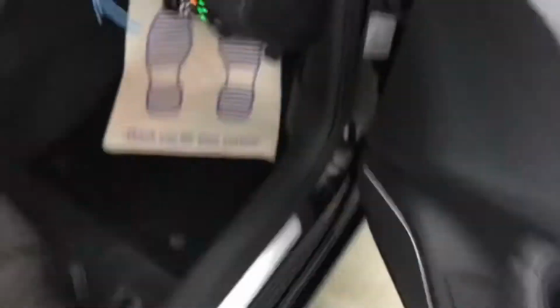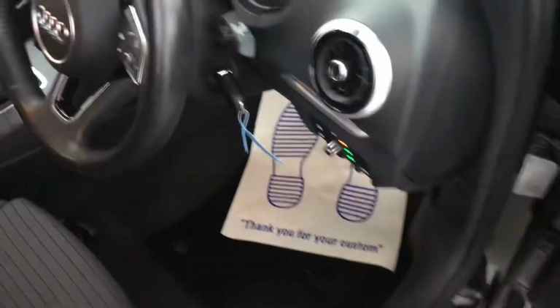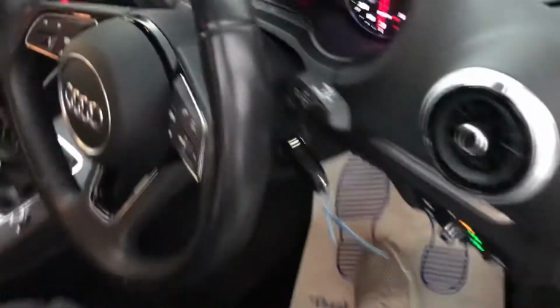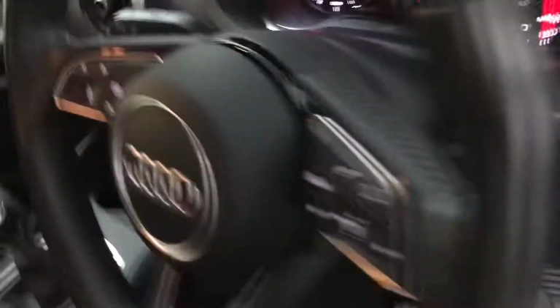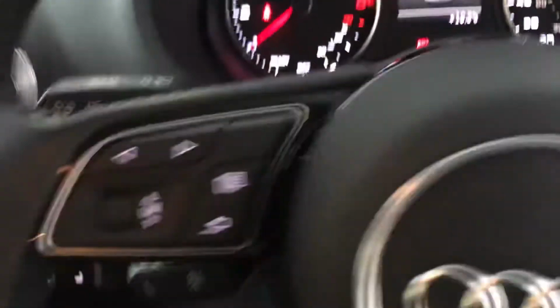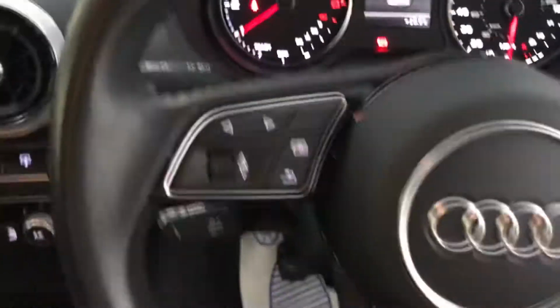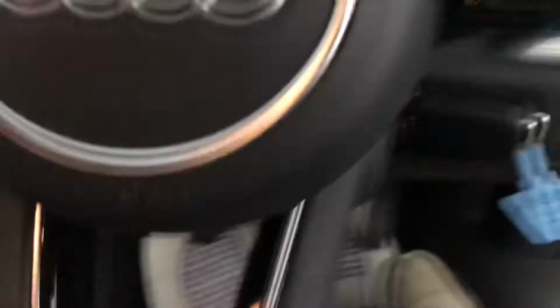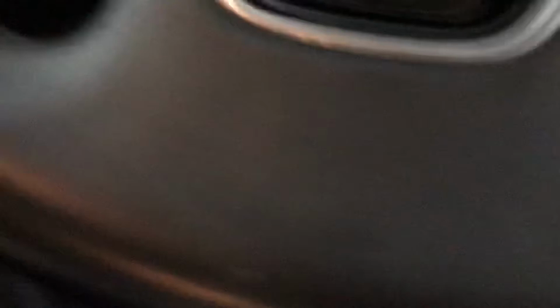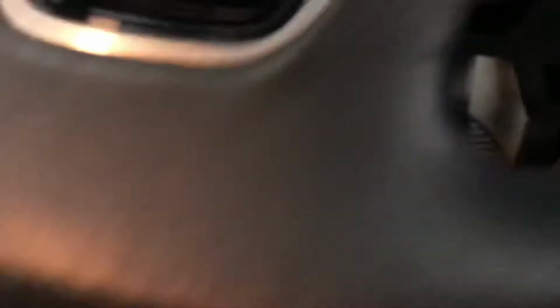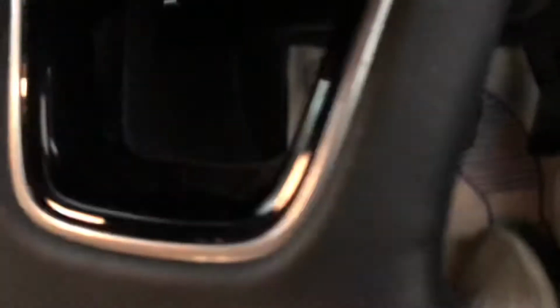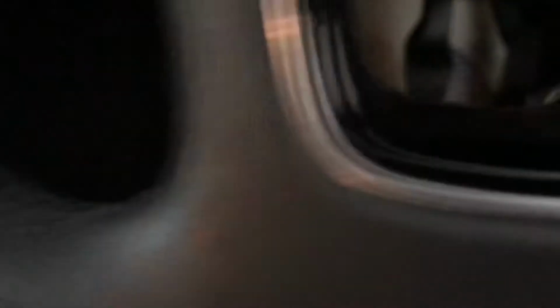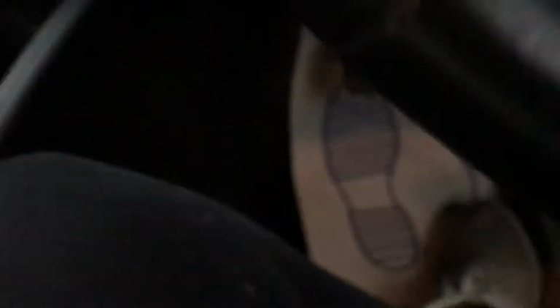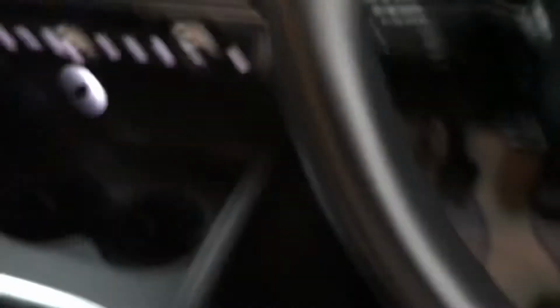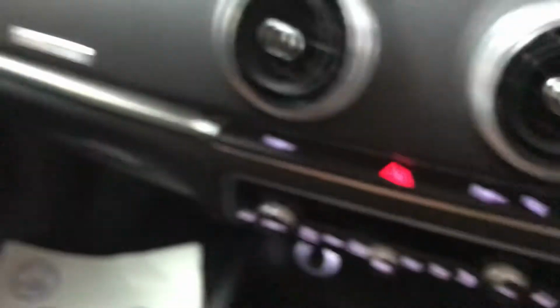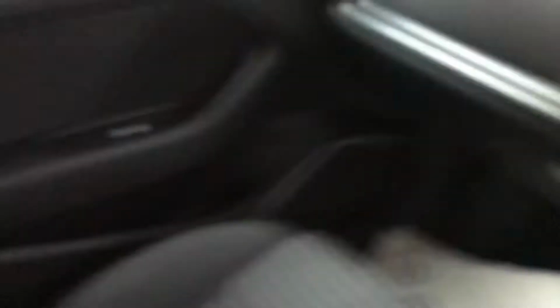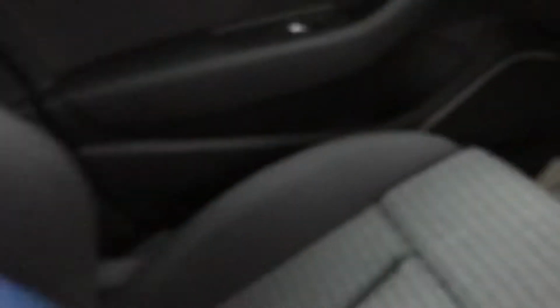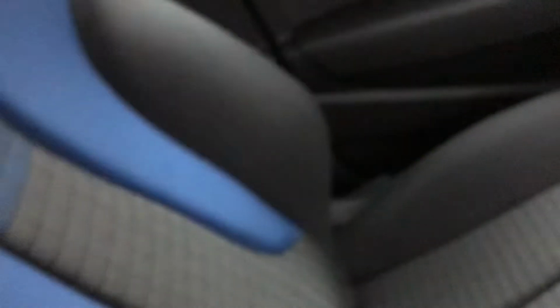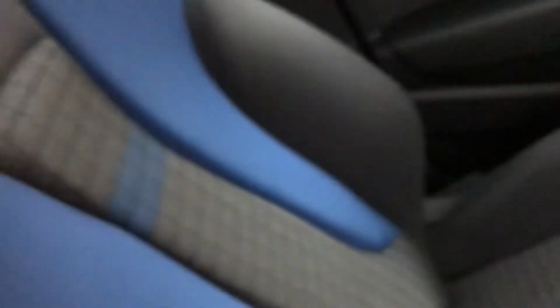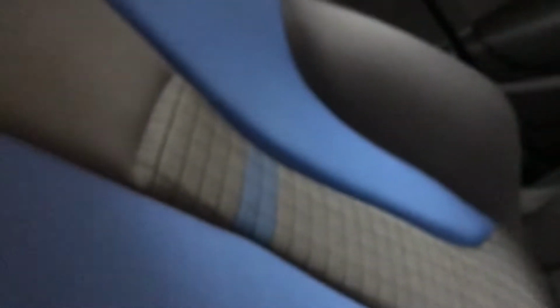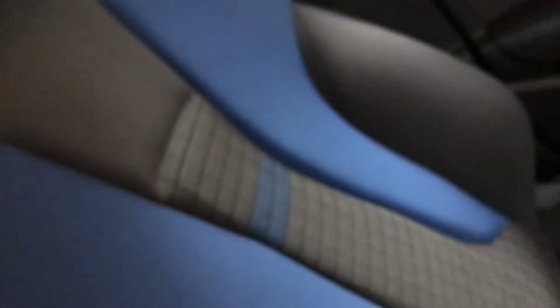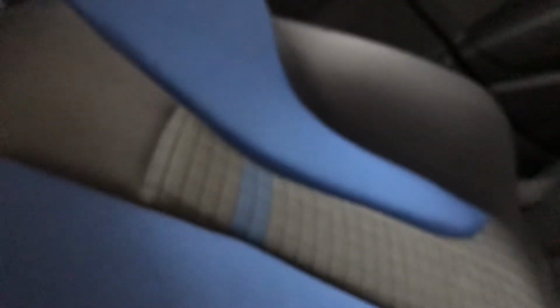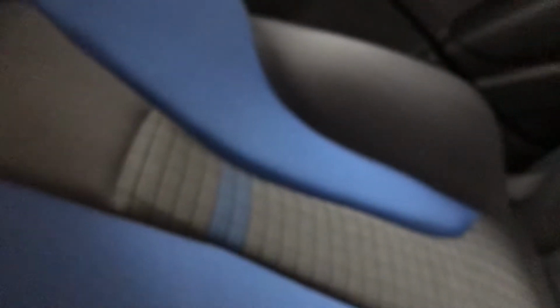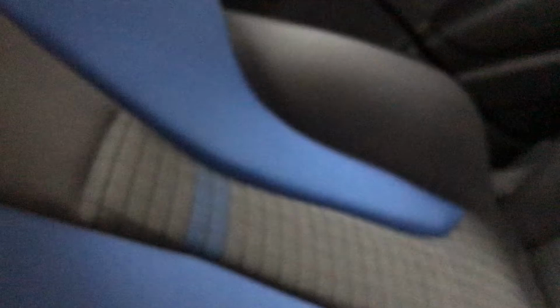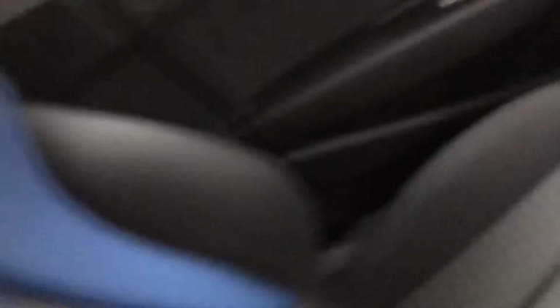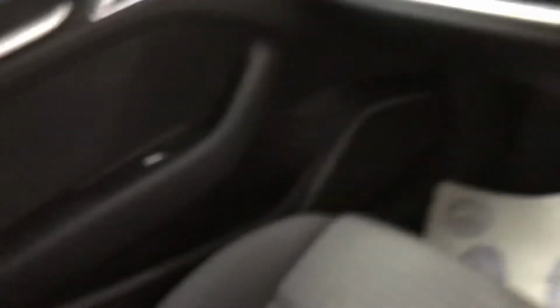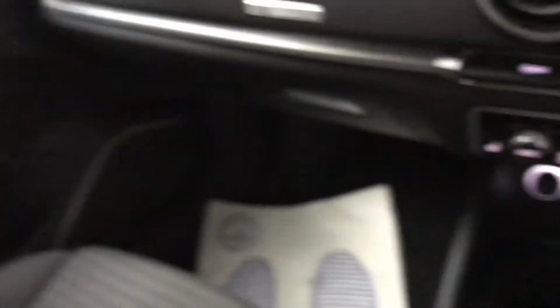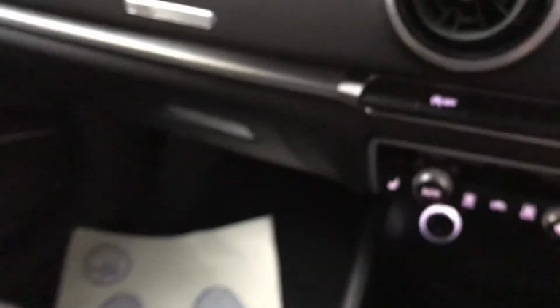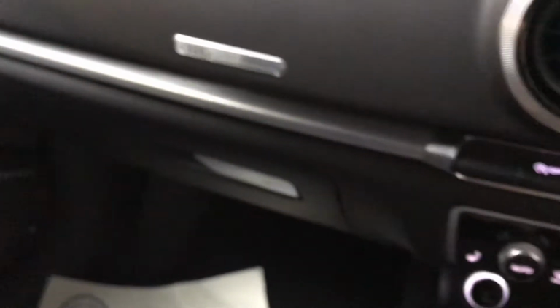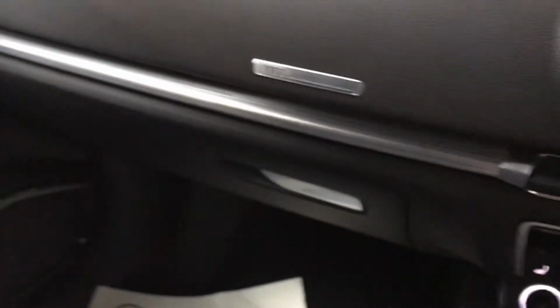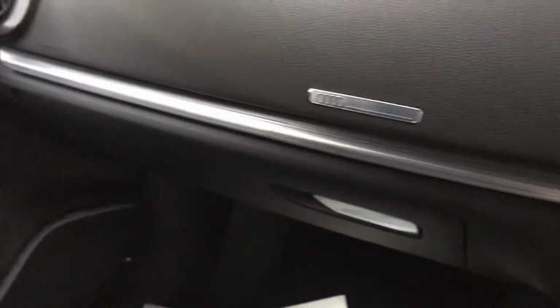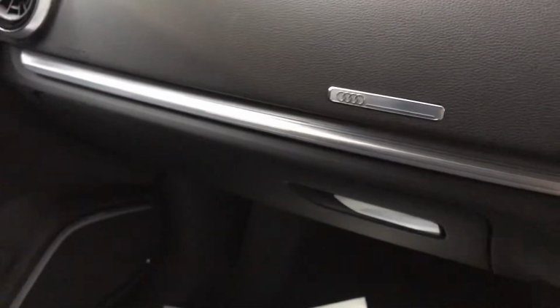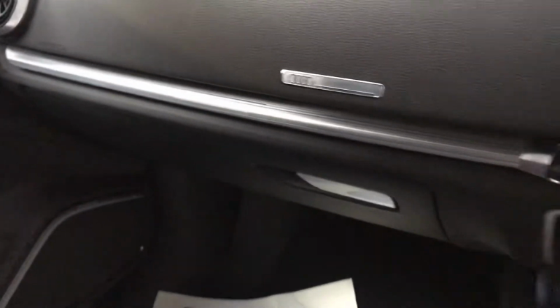Inside we've got an interior you don't see on many cars. It's a black and blue interior, as you can see there — it really brings some colour to the interior. Also got aluminium inserts there.